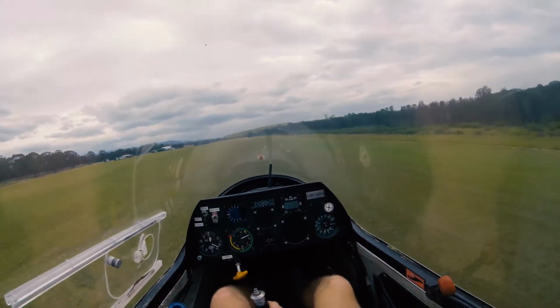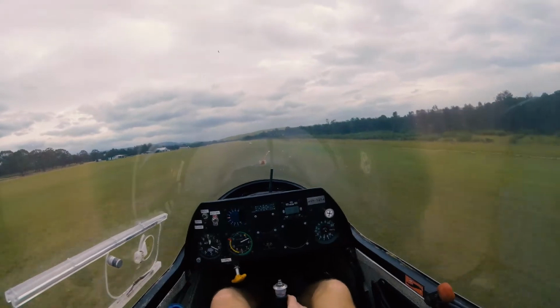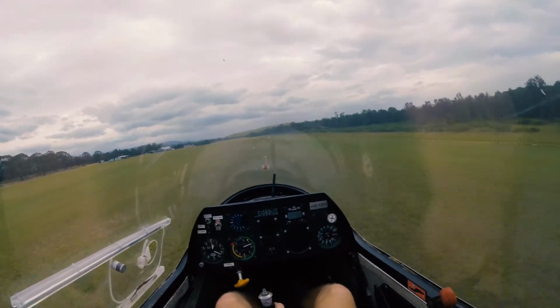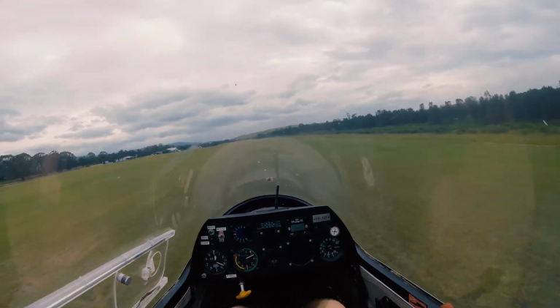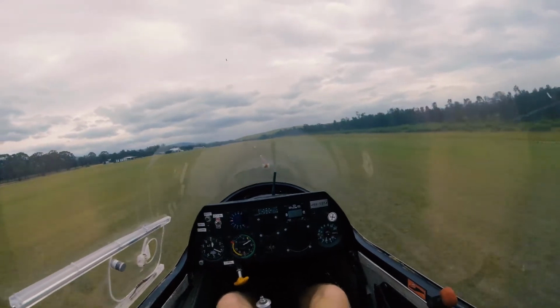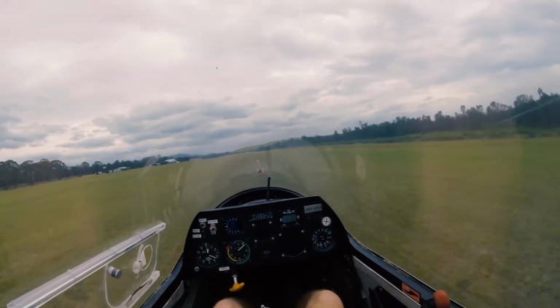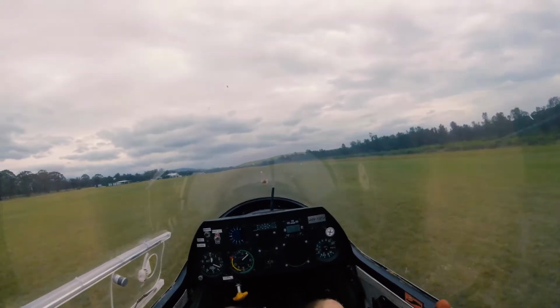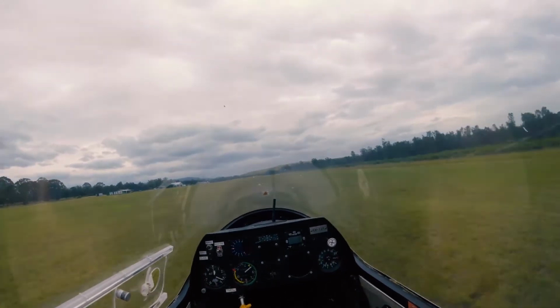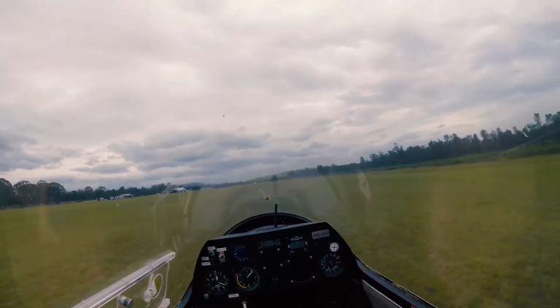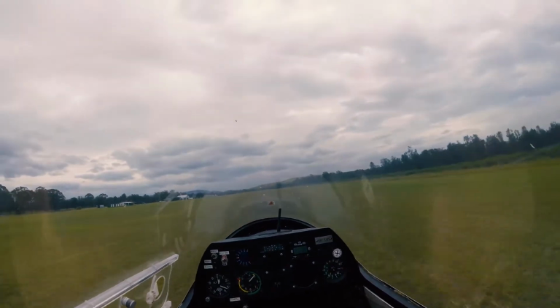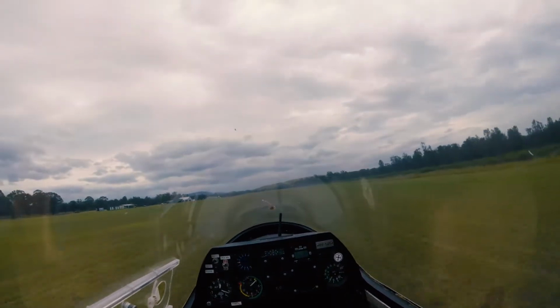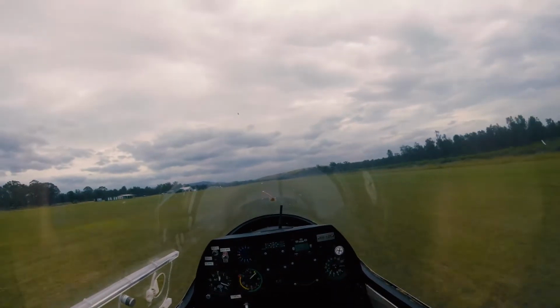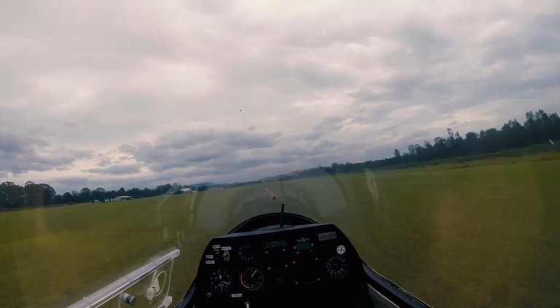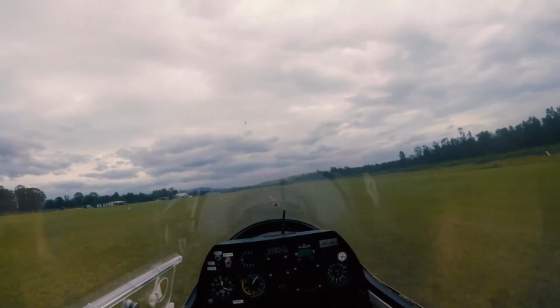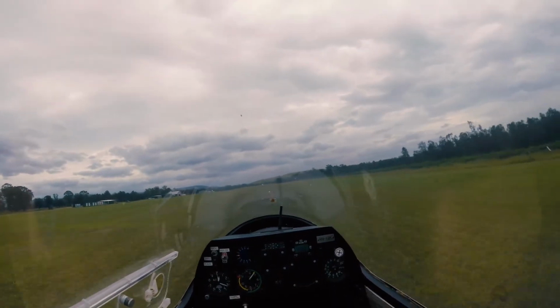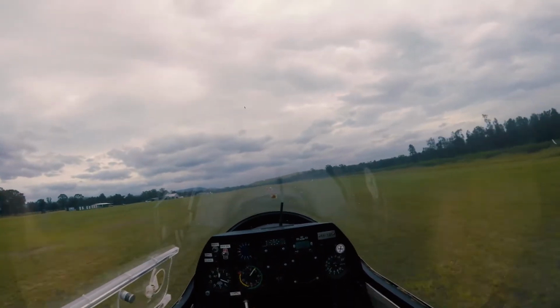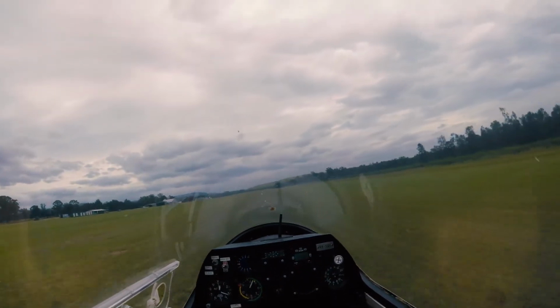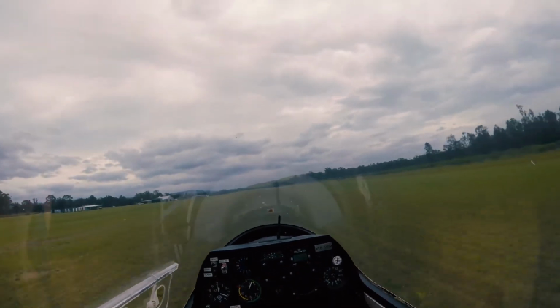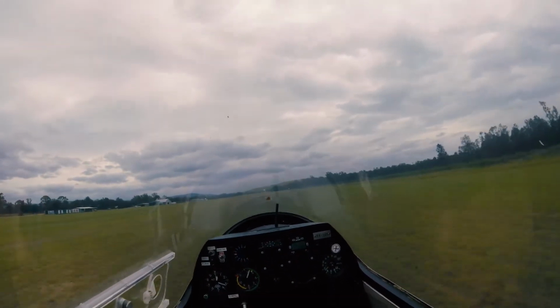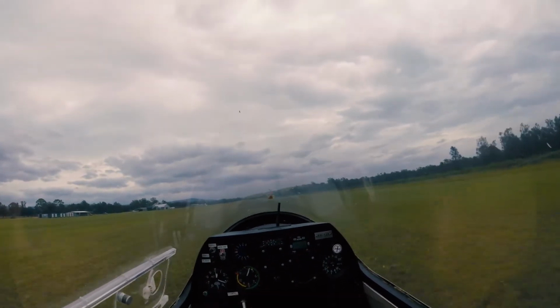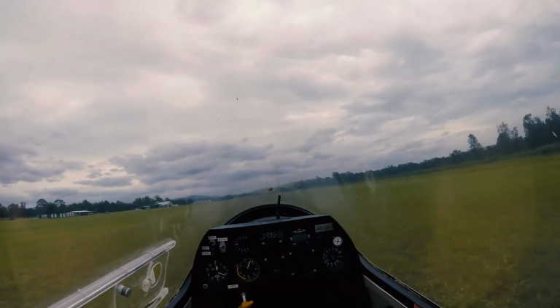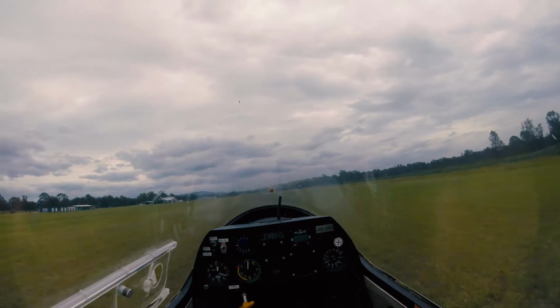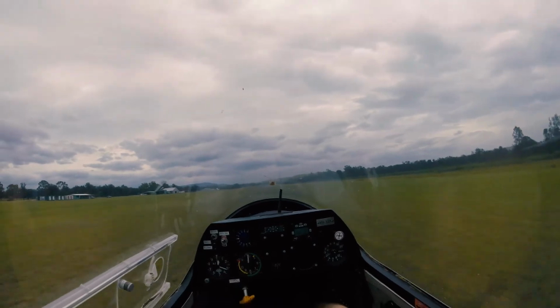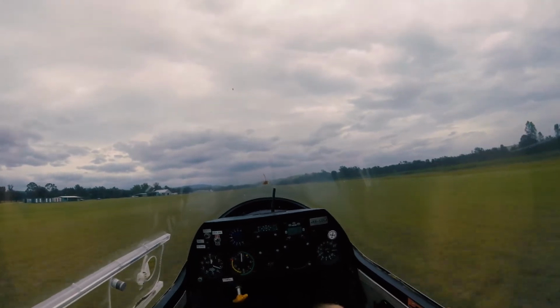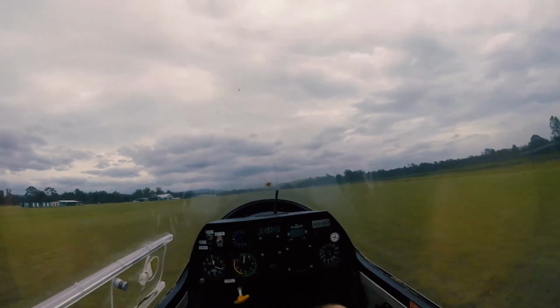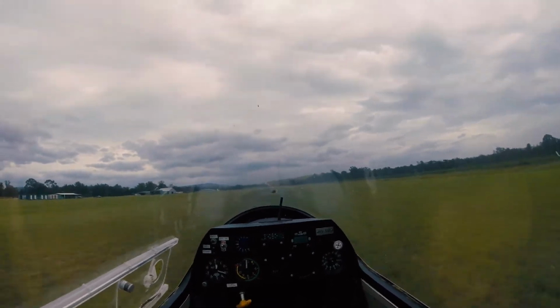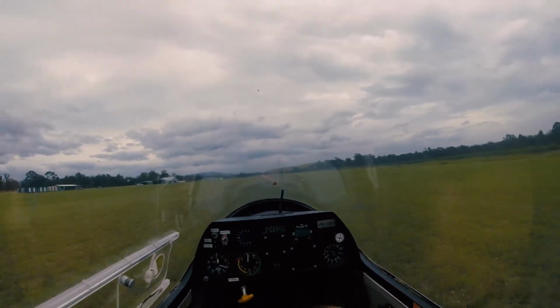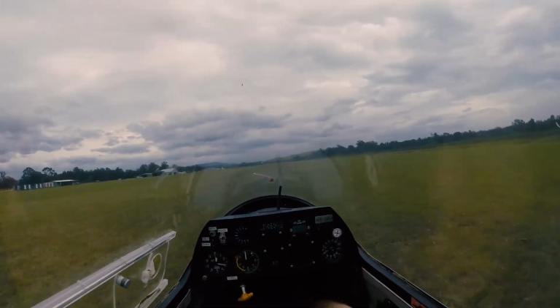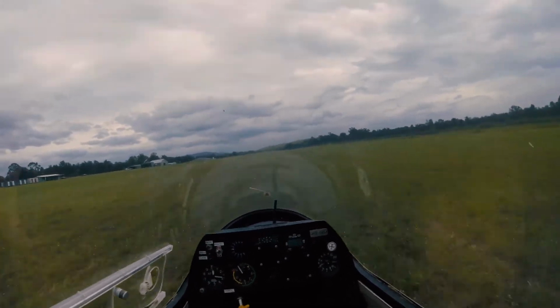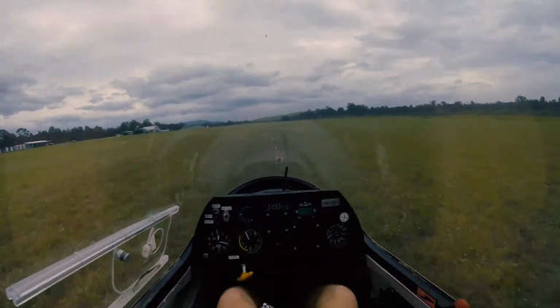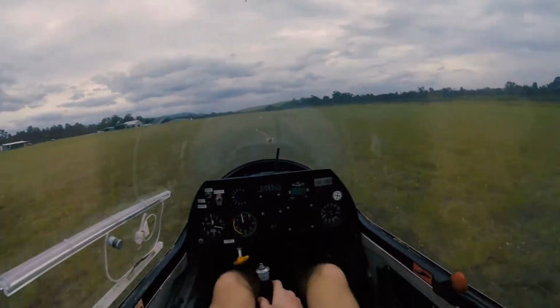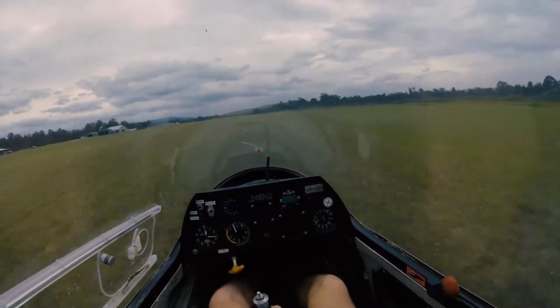That's good. Okay, and then just float it on, holding it off. Holding it off. That's nice. Good thought.